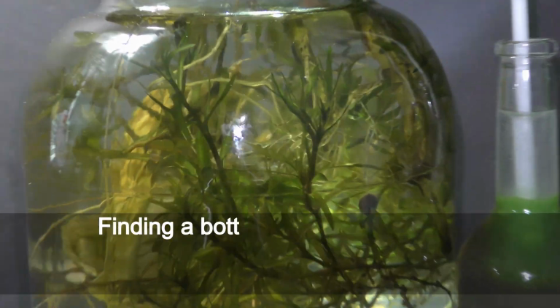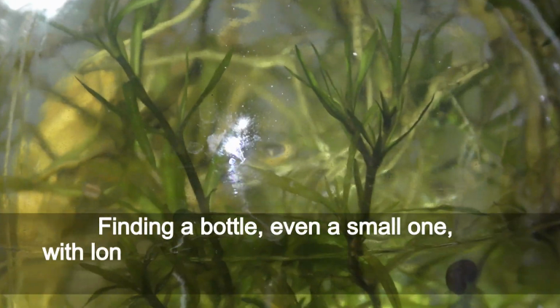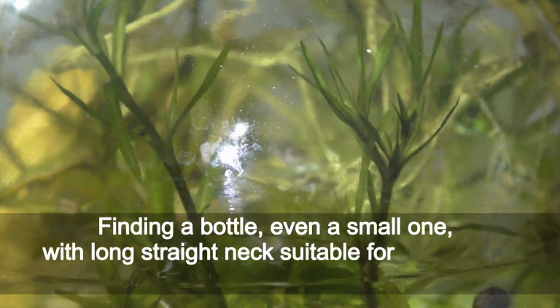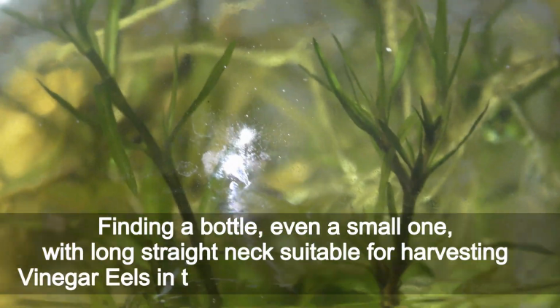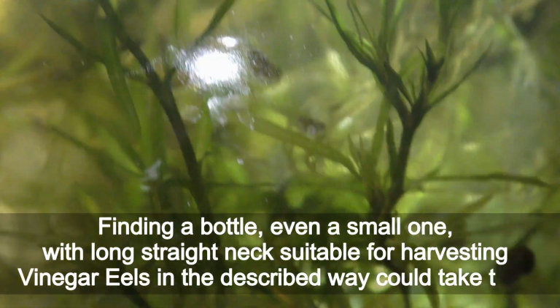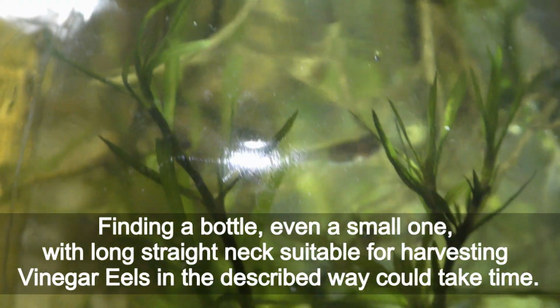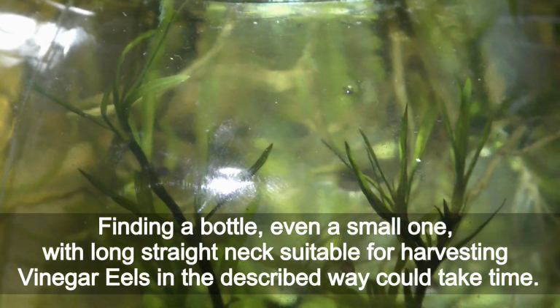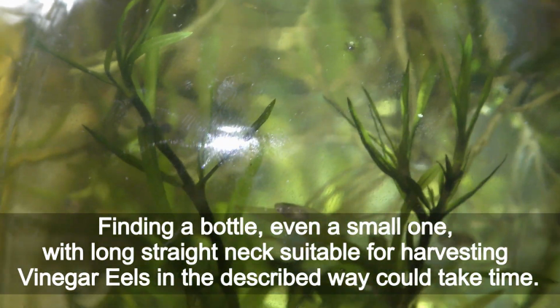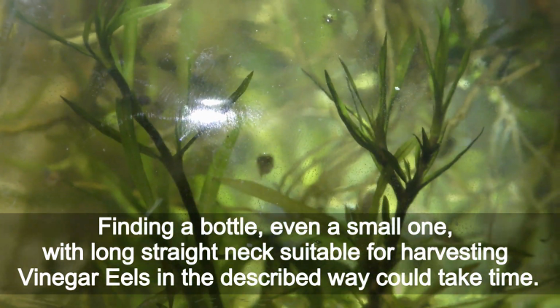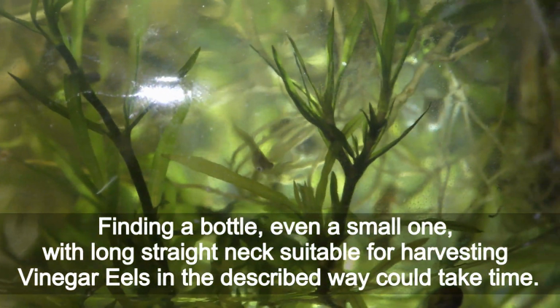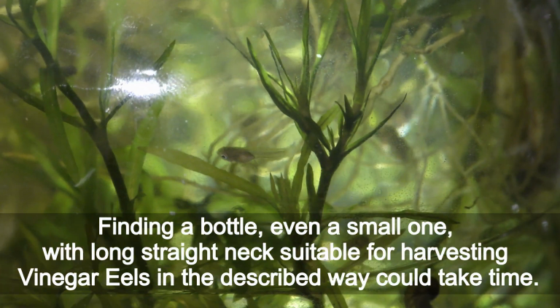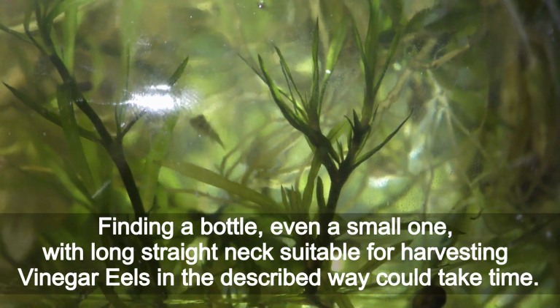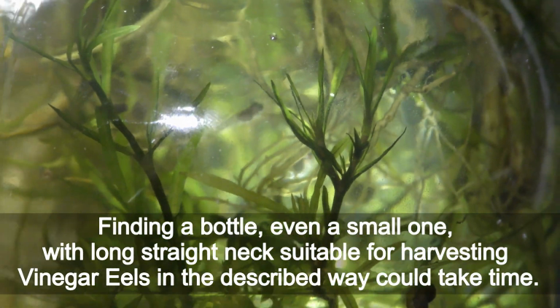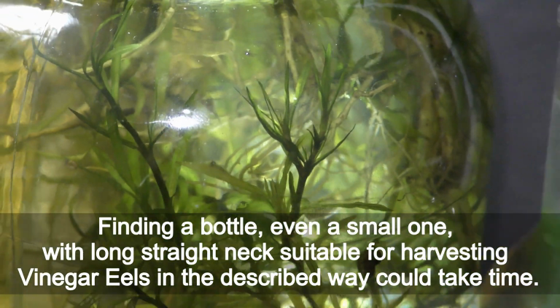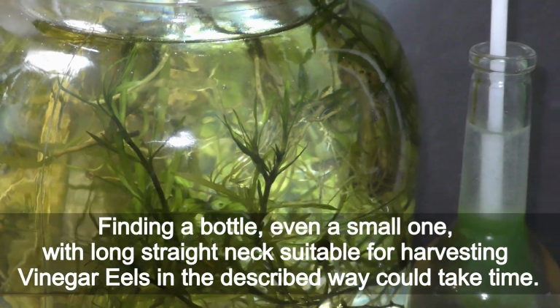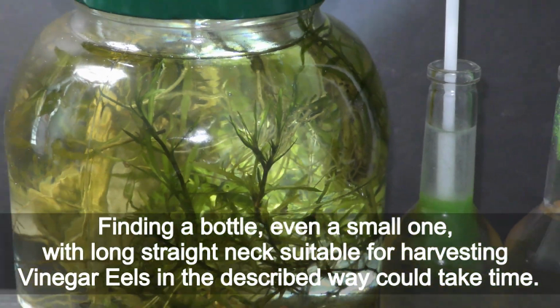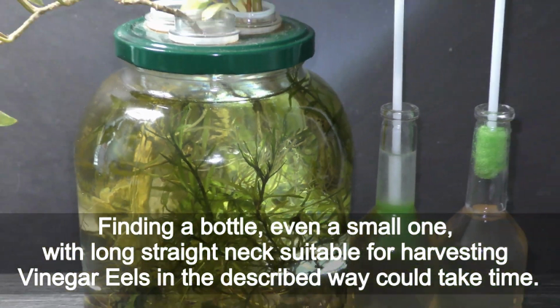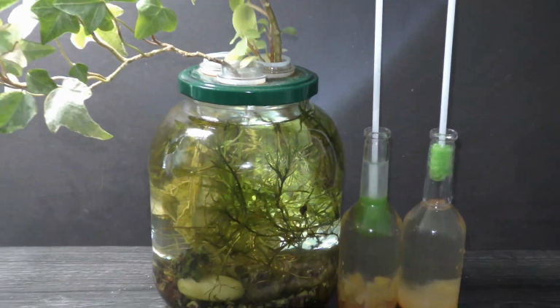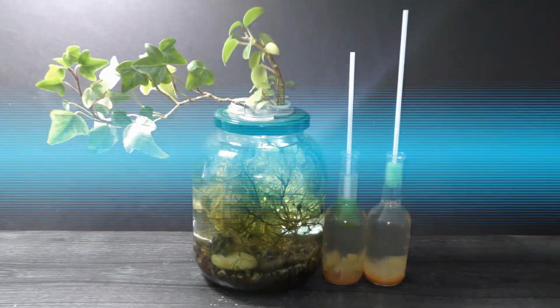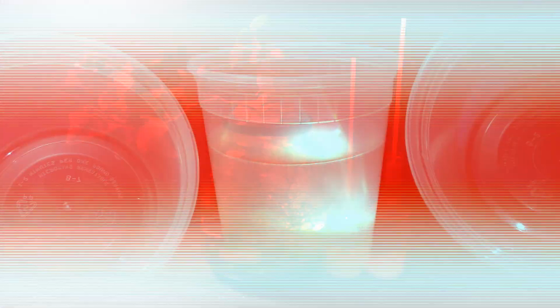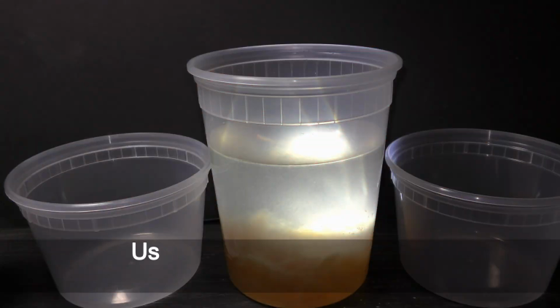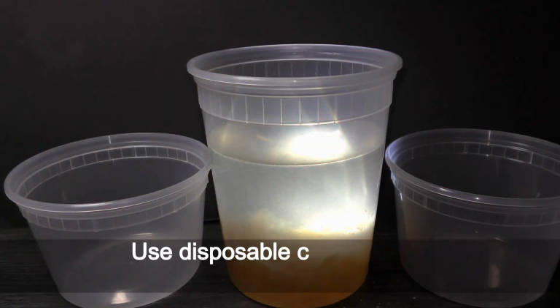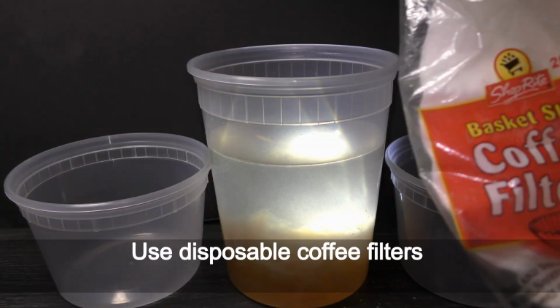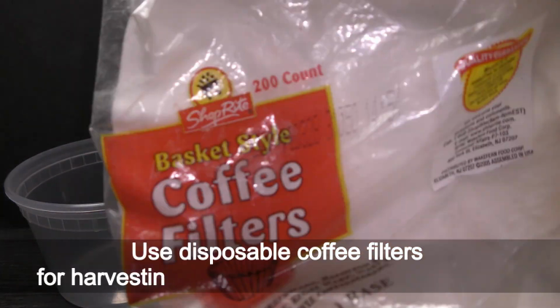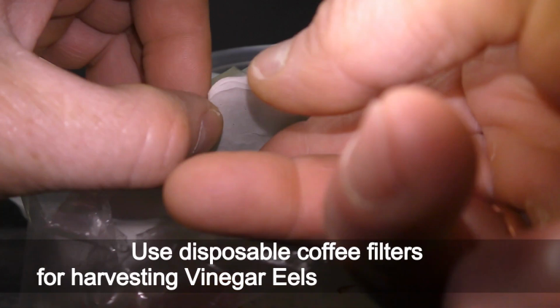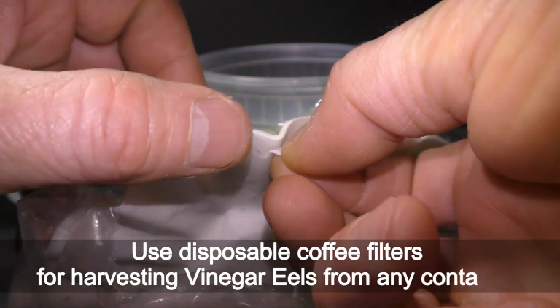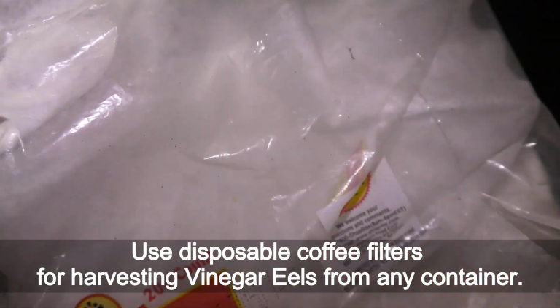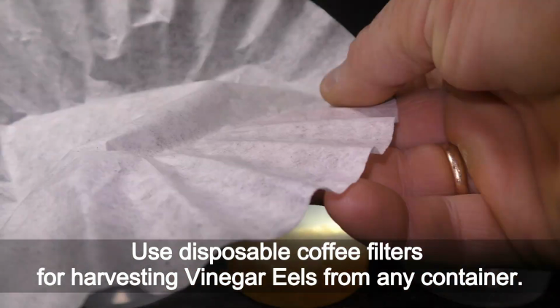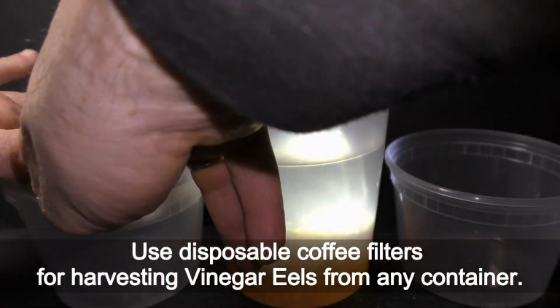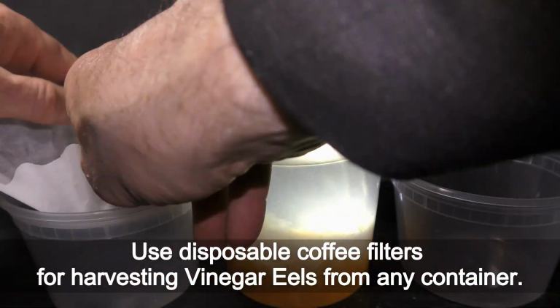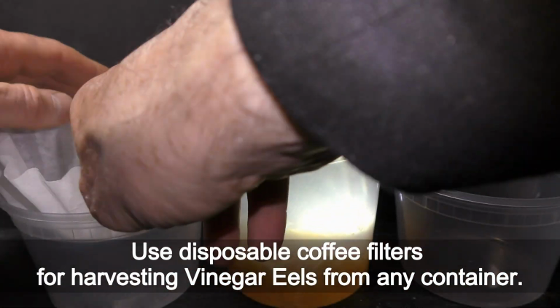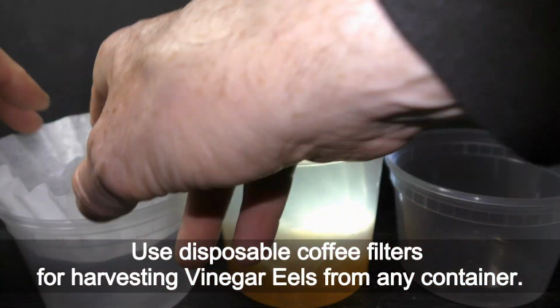Finding a bottle — even a small one — with a long straight neck suitable for harvesting vinegar eels in the described way could take time. Use disposable coffee filters for harvesting vinegar eels from any container.